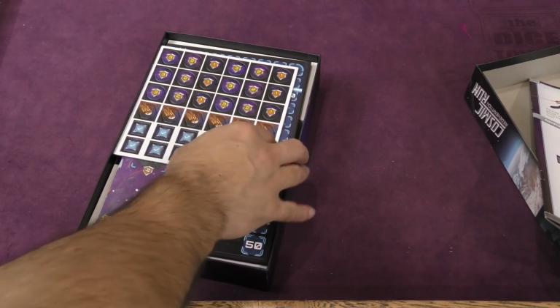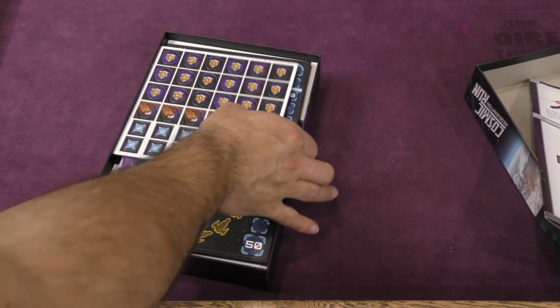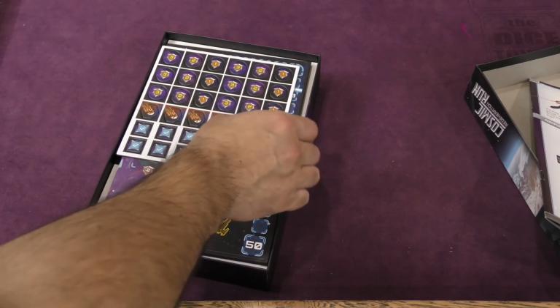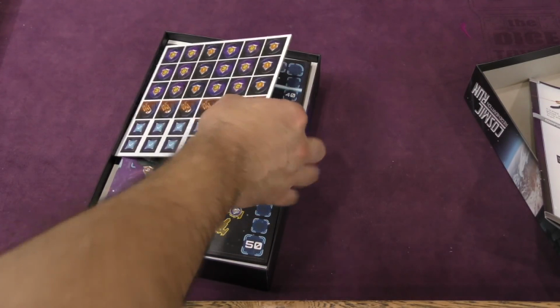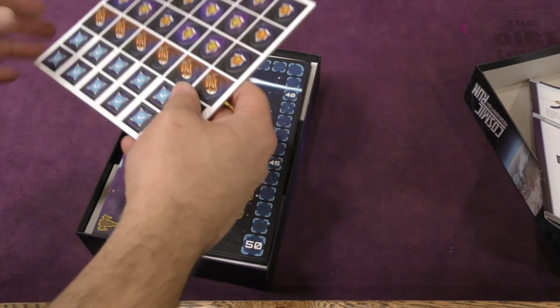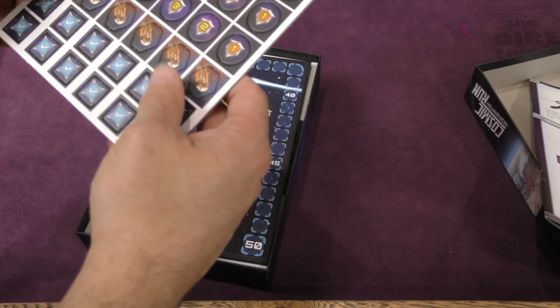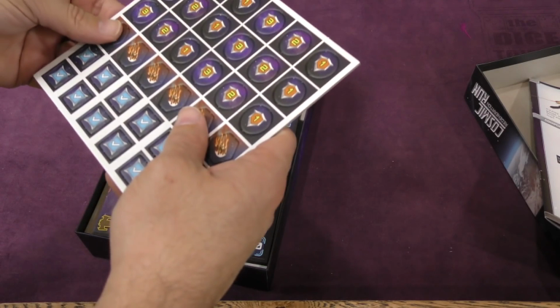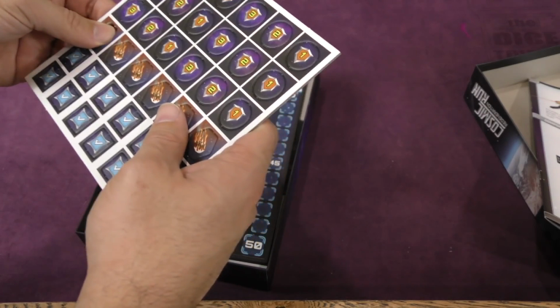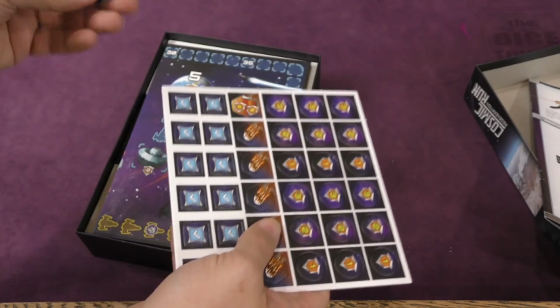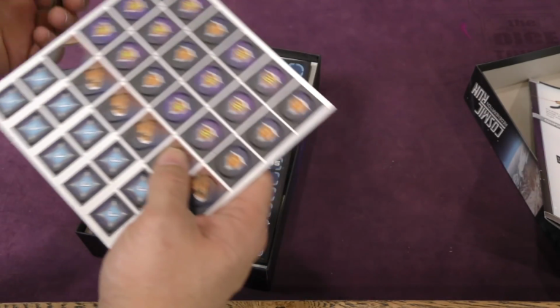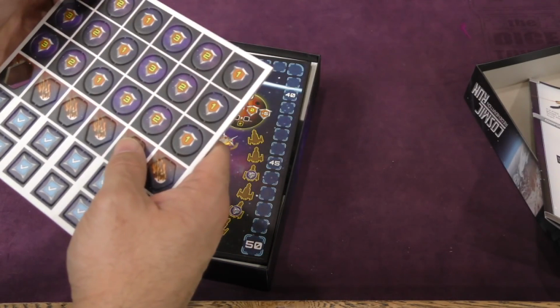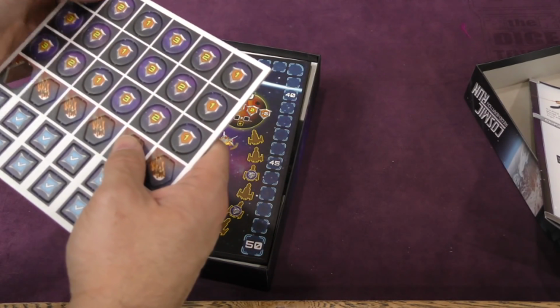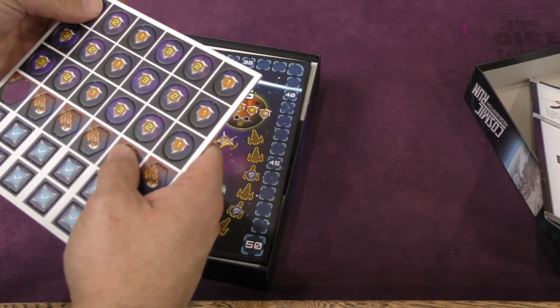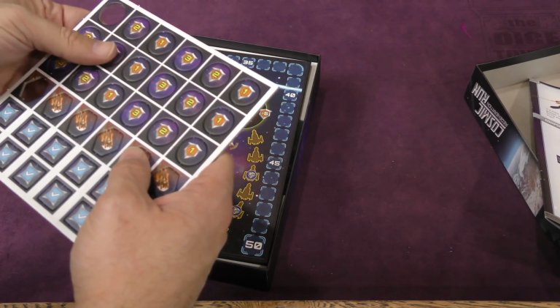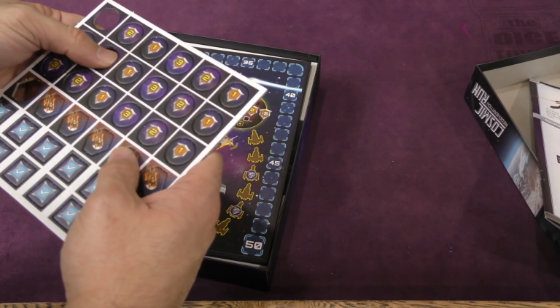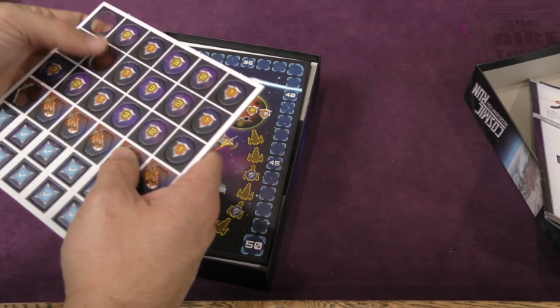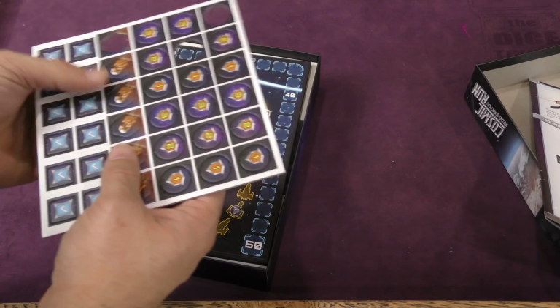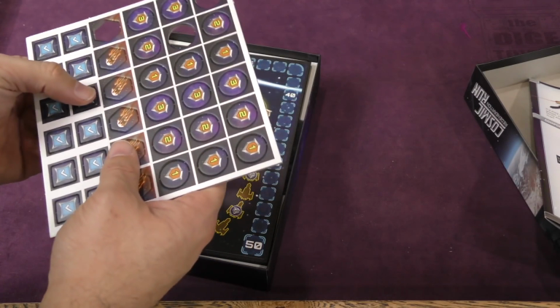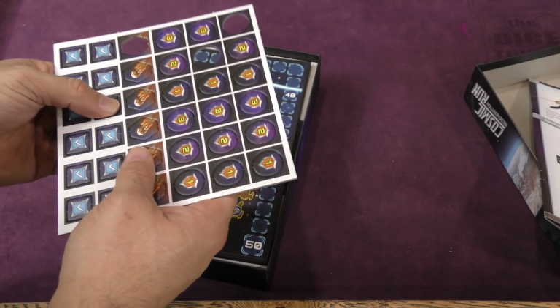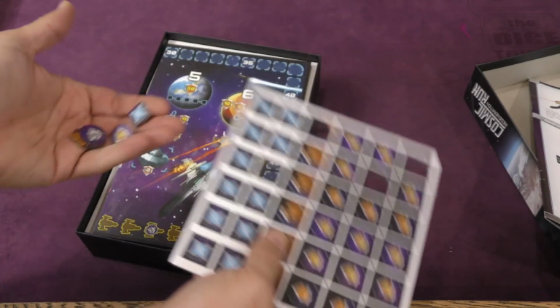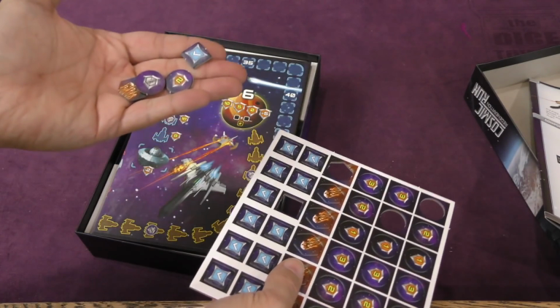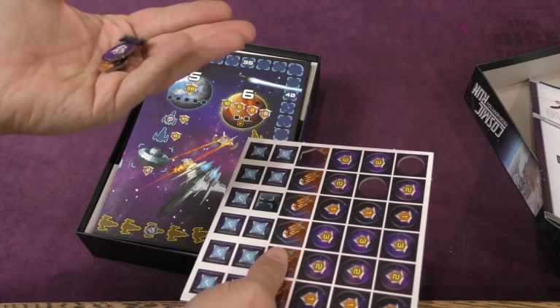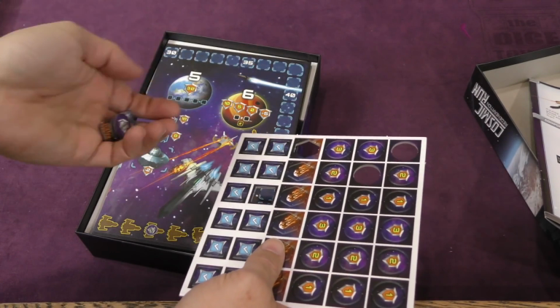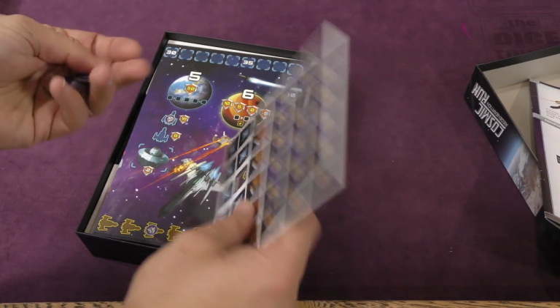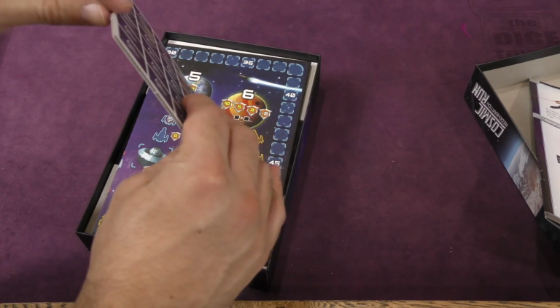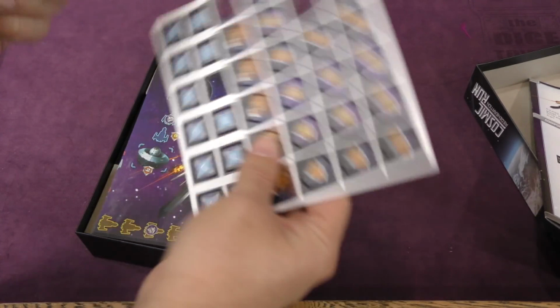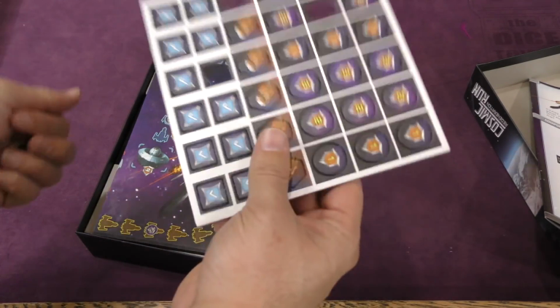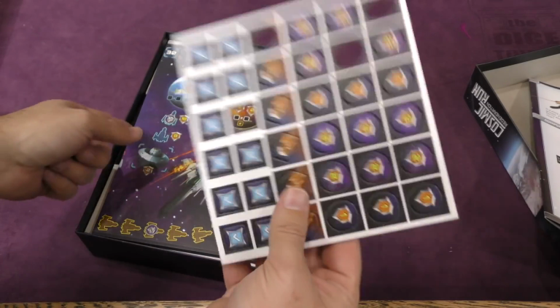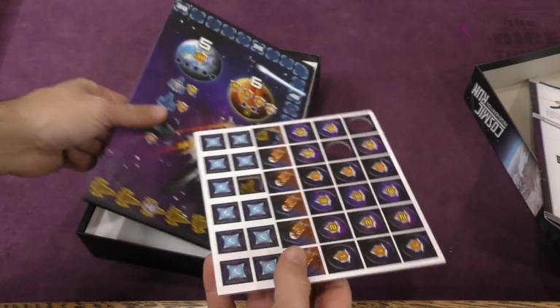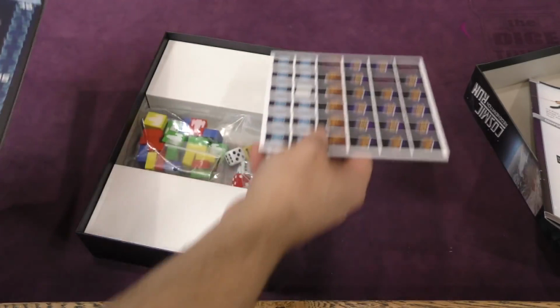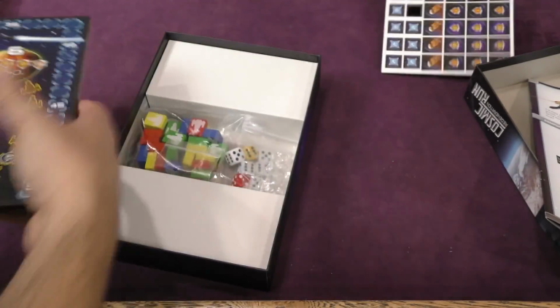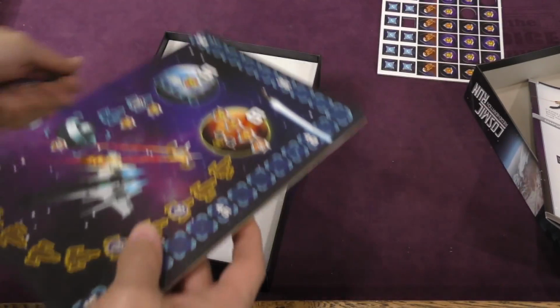Then we've got some tokens. These punch out fairly well, no problem. And they are not too thin, so nice tokens. Good stuff there.